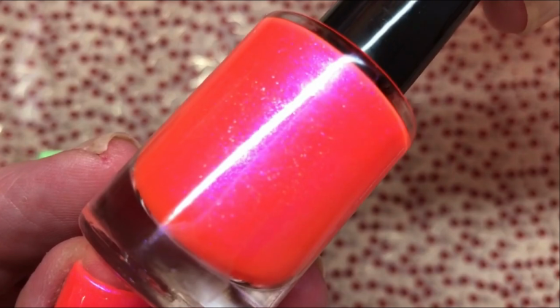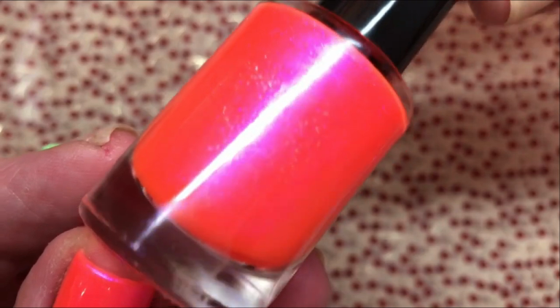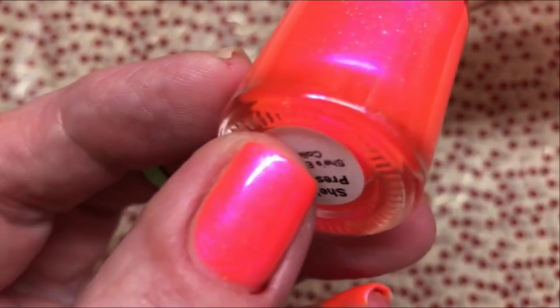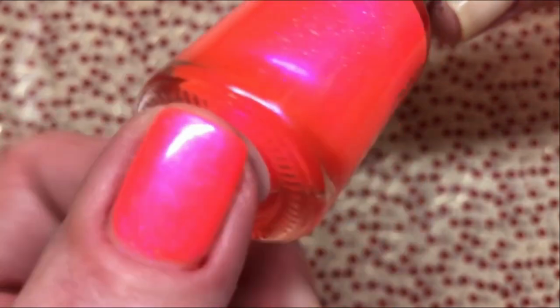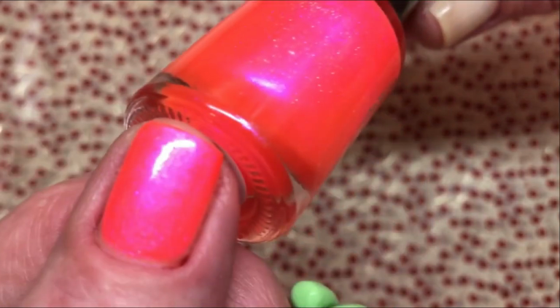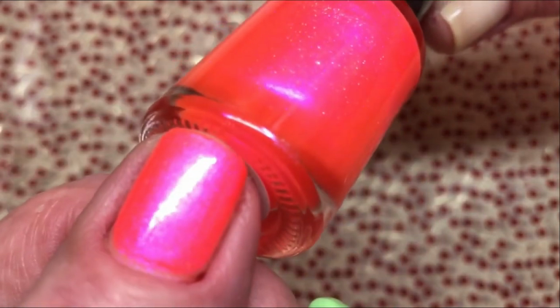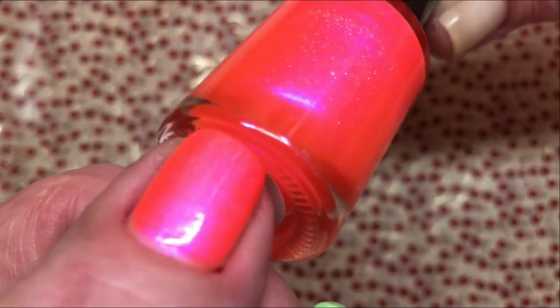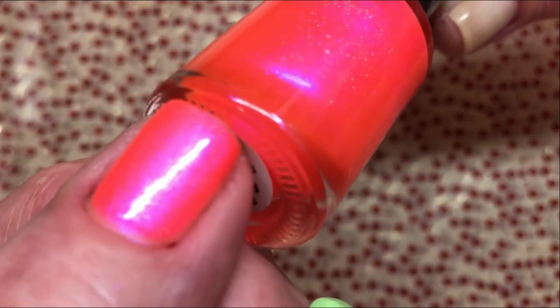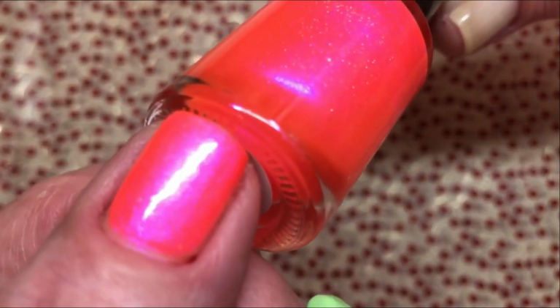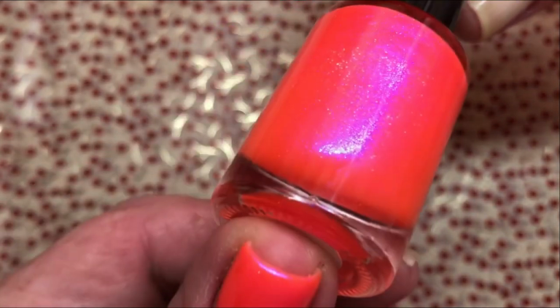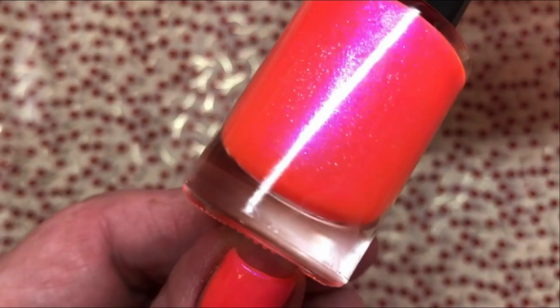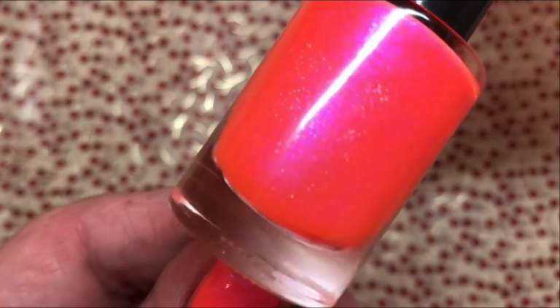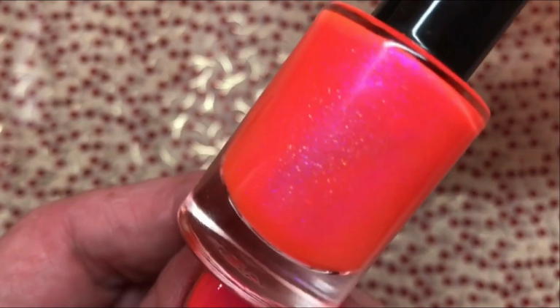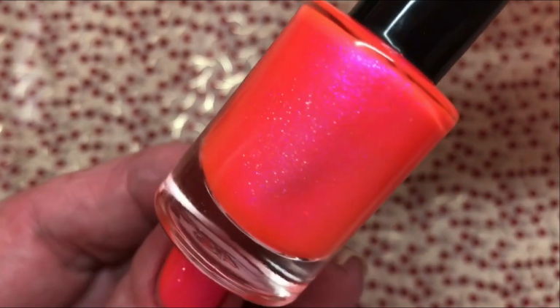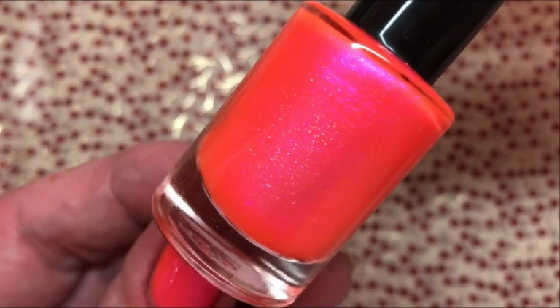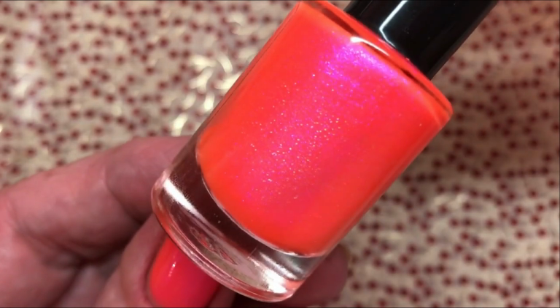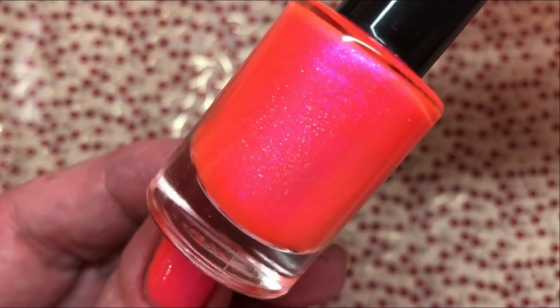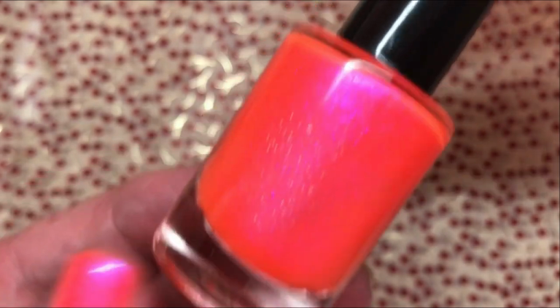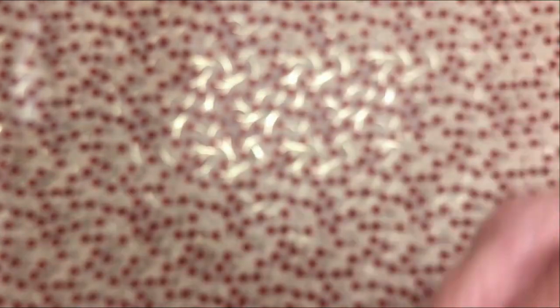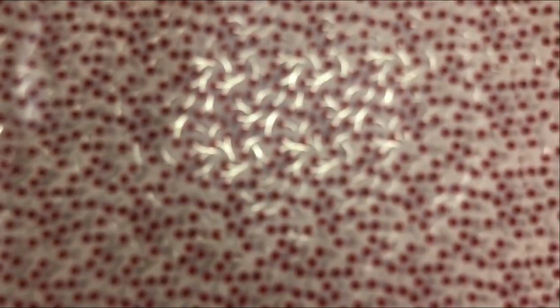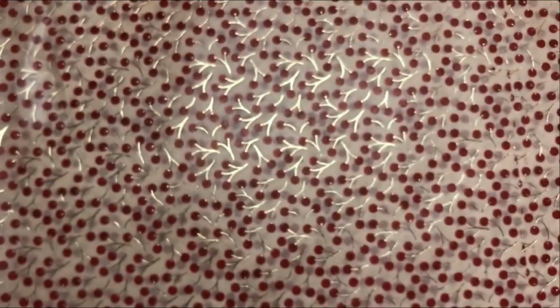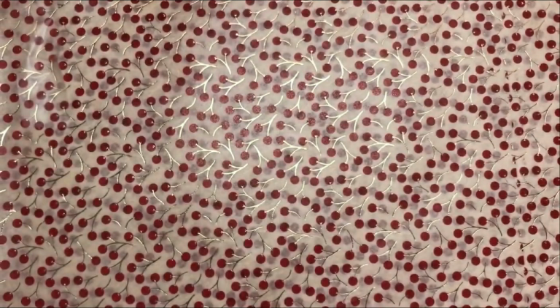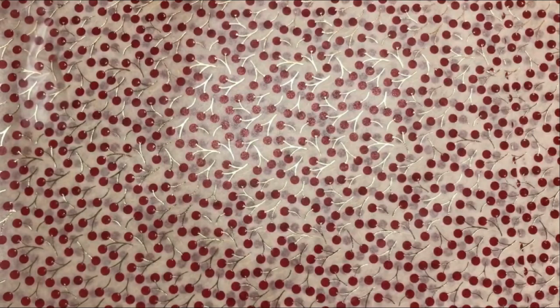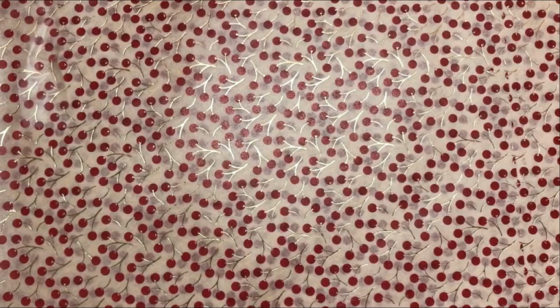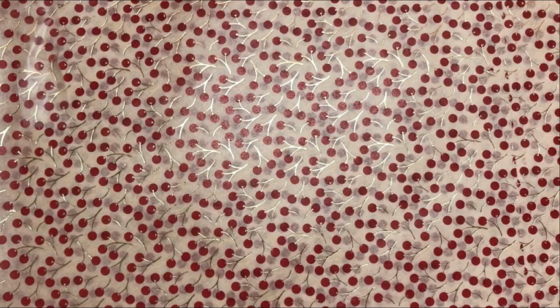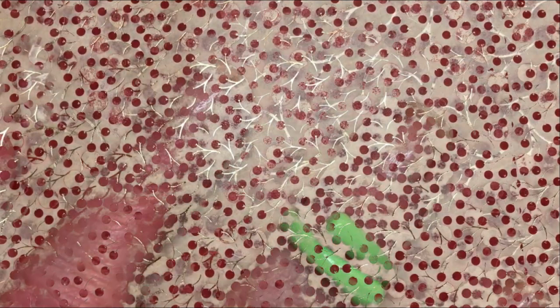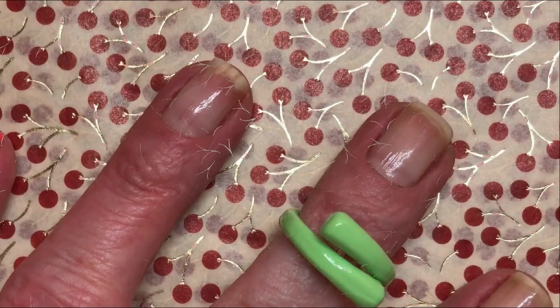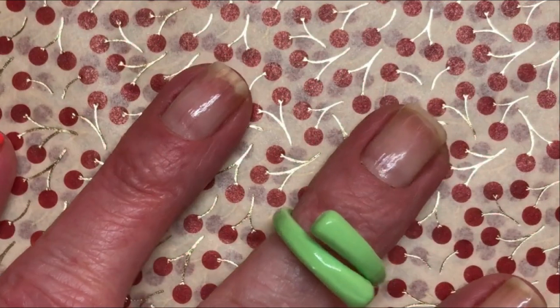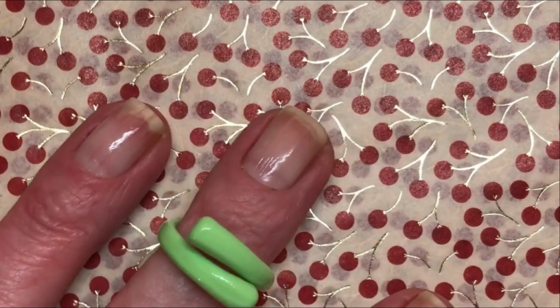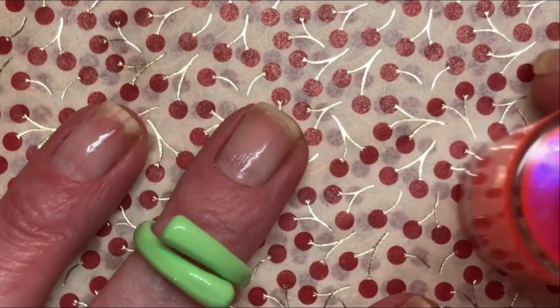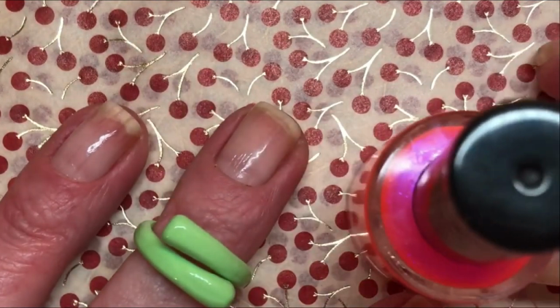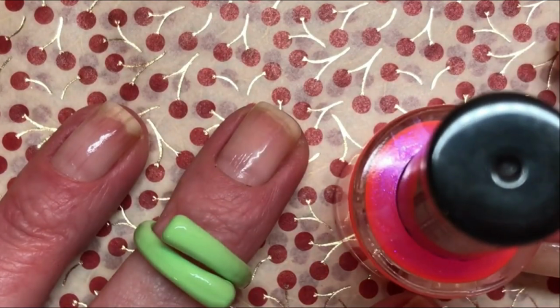So this is a super, super gorgeous kind of pink to orange with blue shimmer in it. It is so, so beautiful. So let's see how it applies.